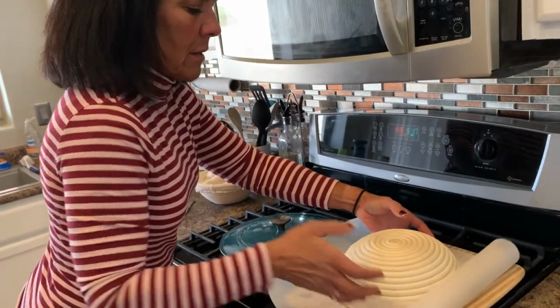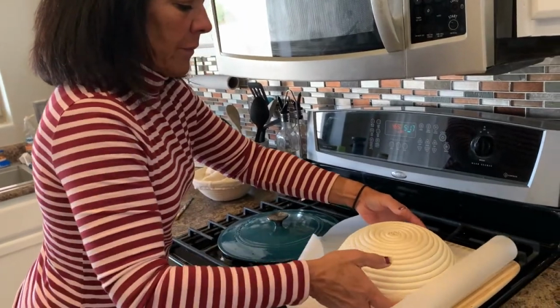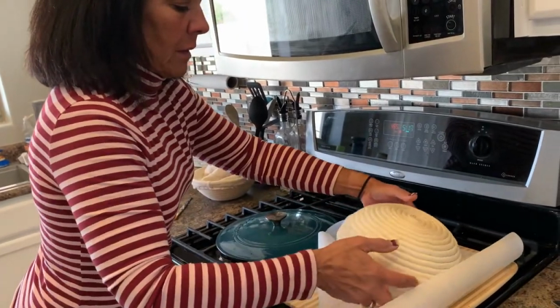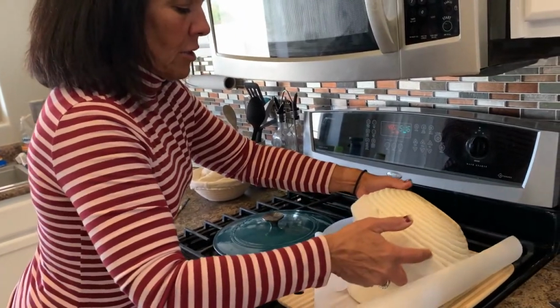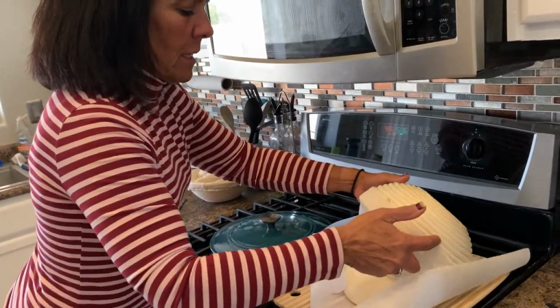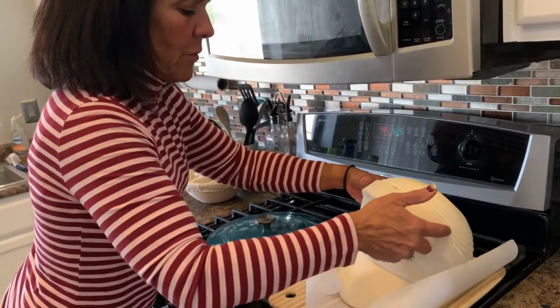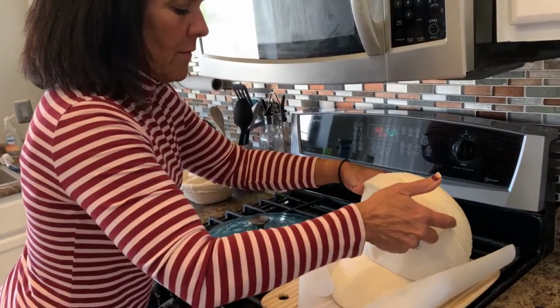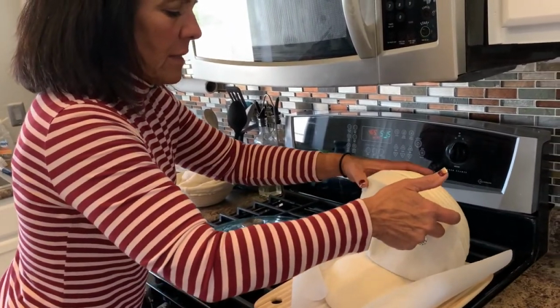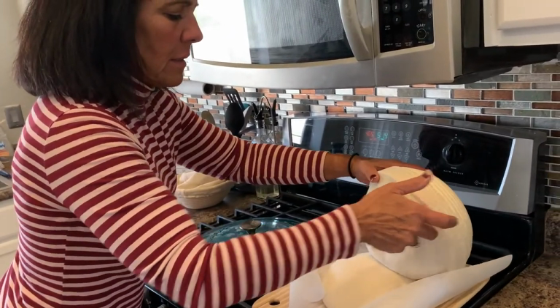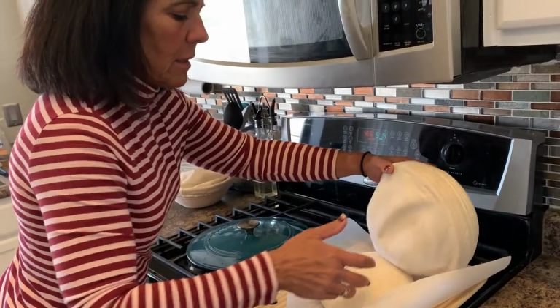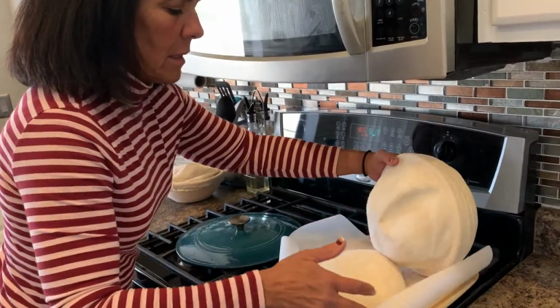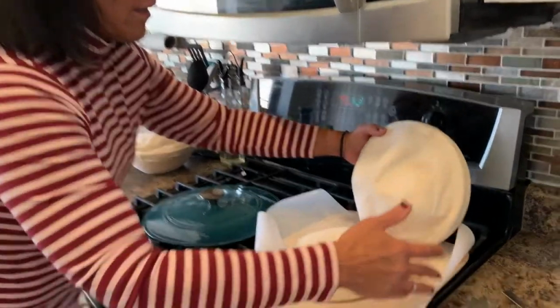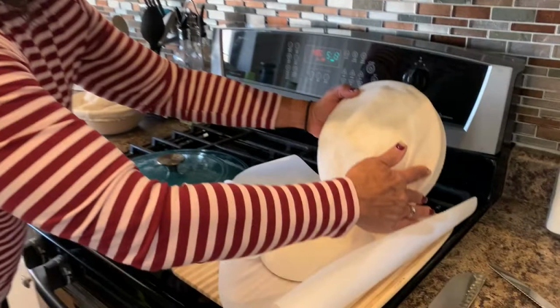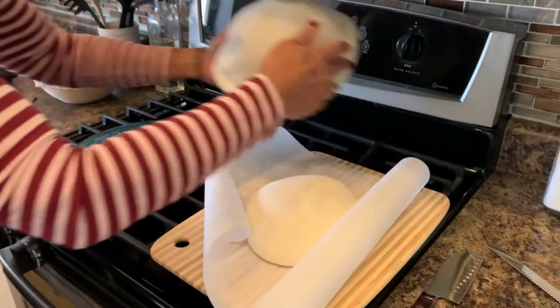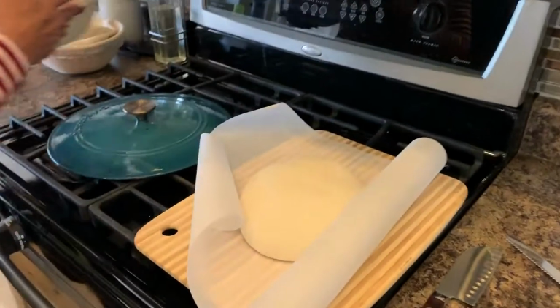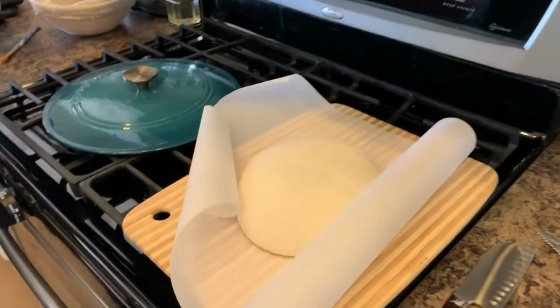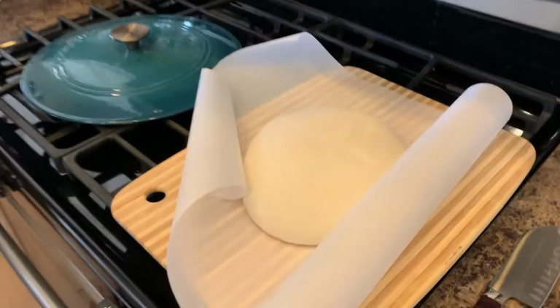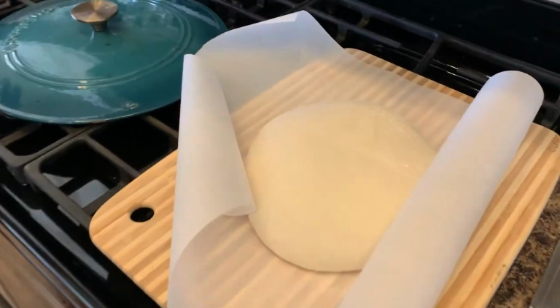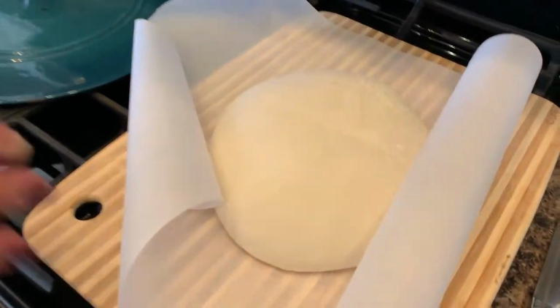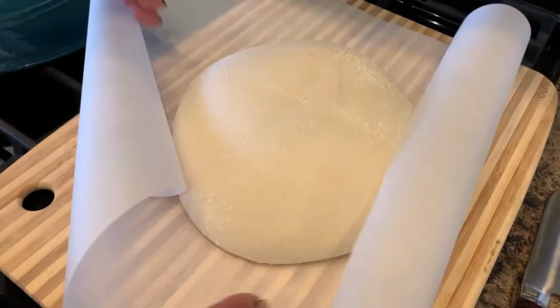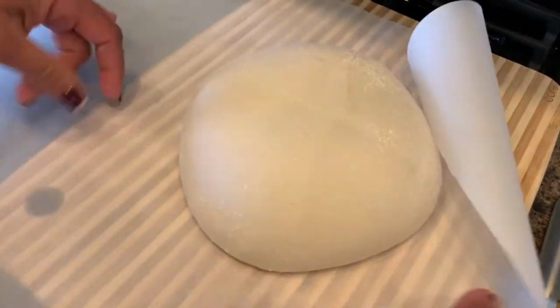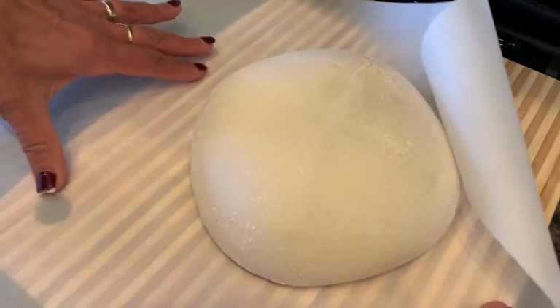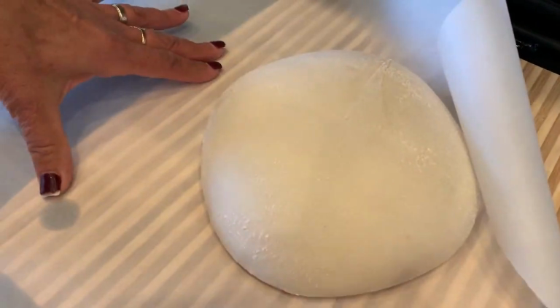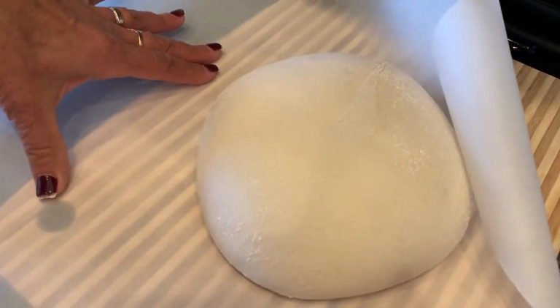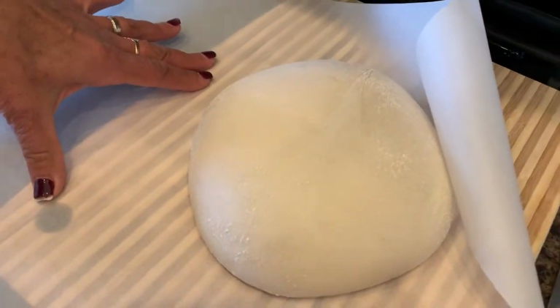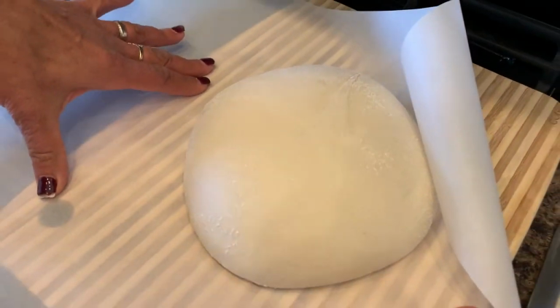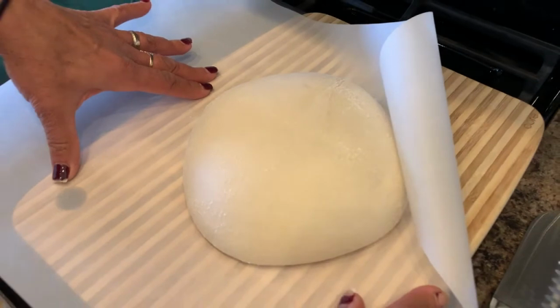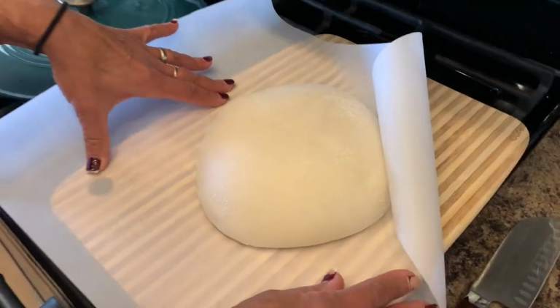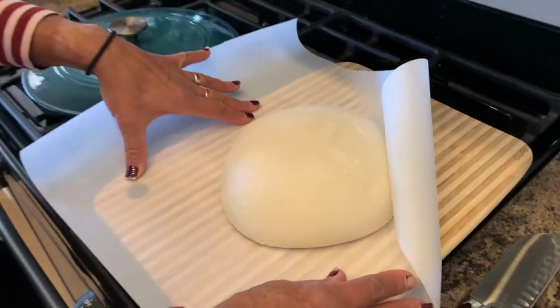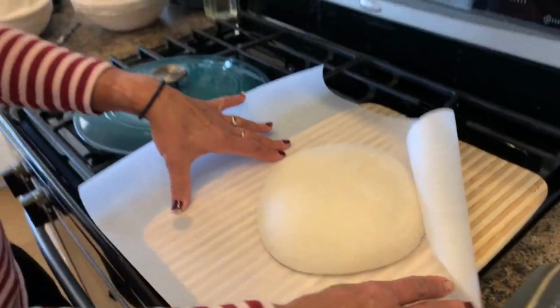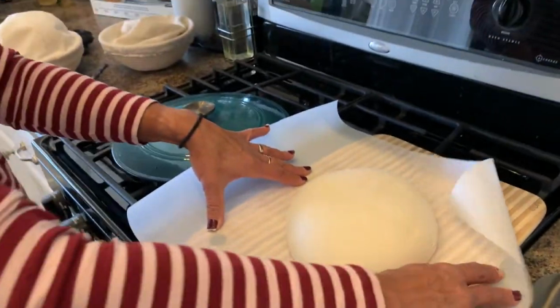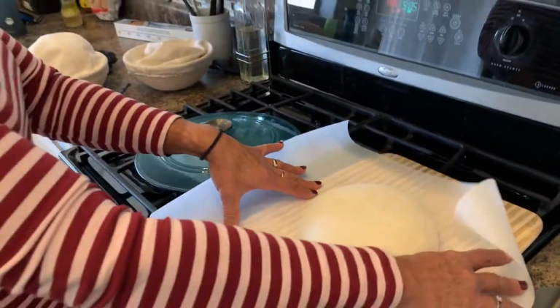Gently pull off your basket, your banneton, and let this sit. I like it on the stove so that it warms up.